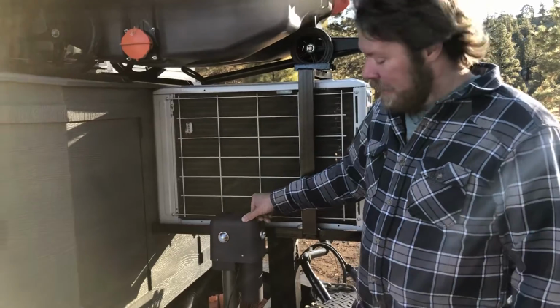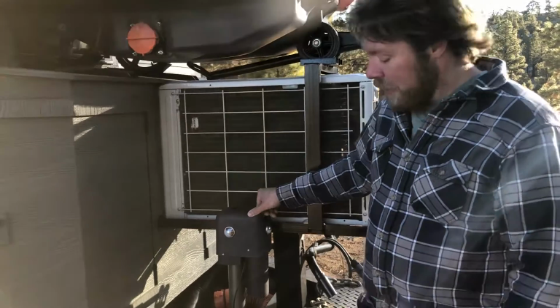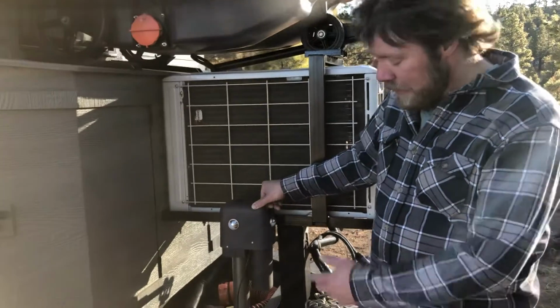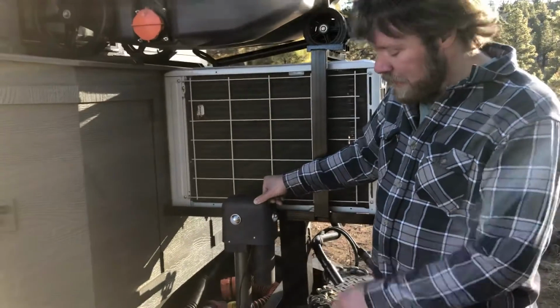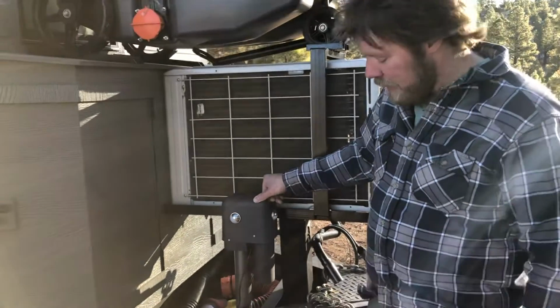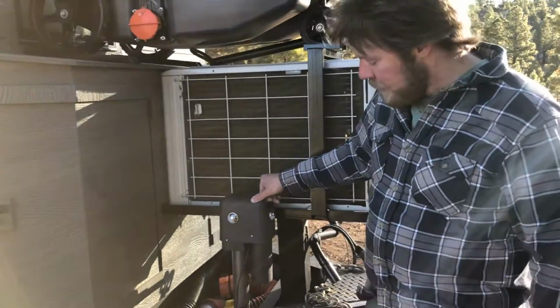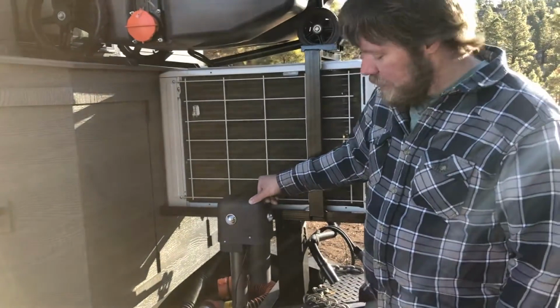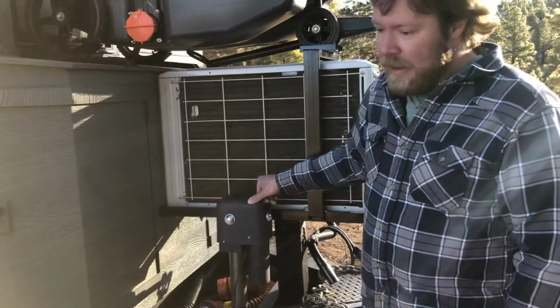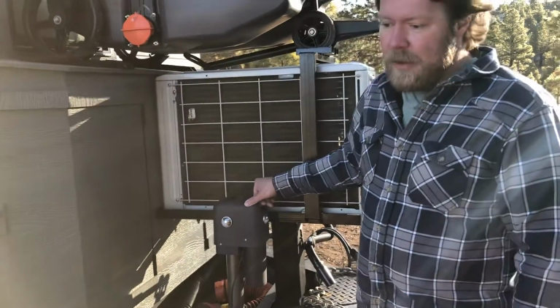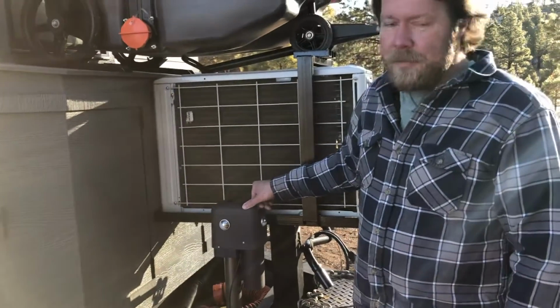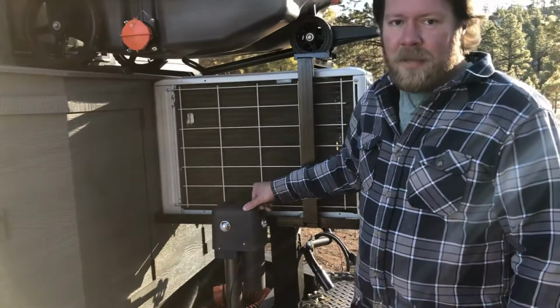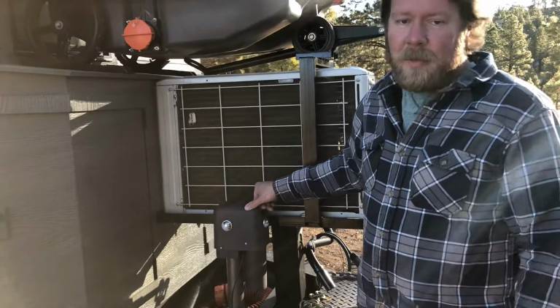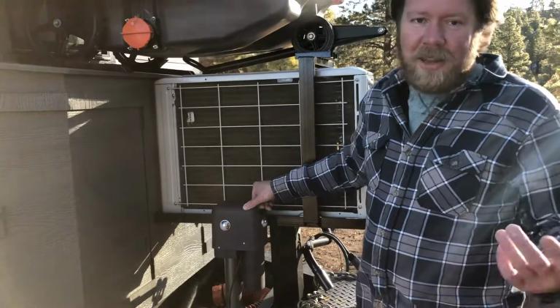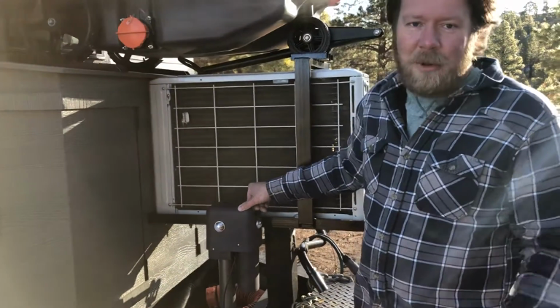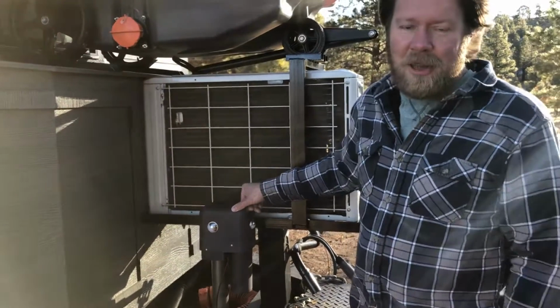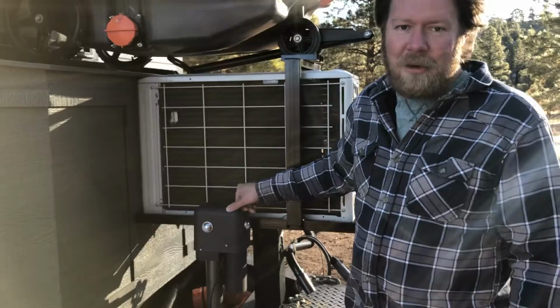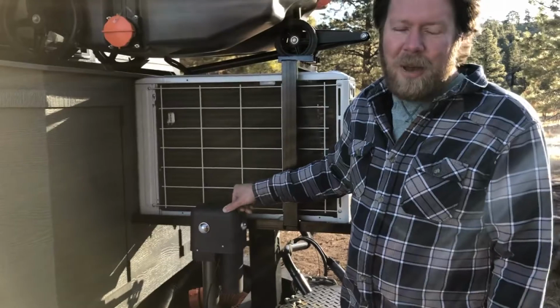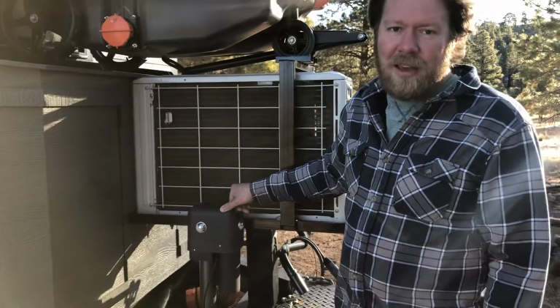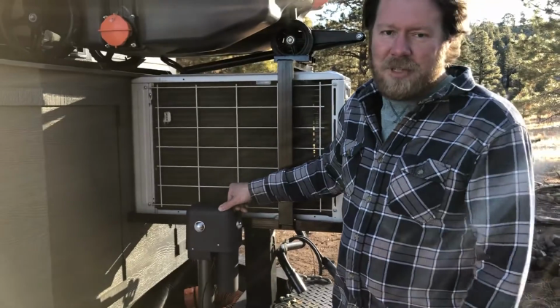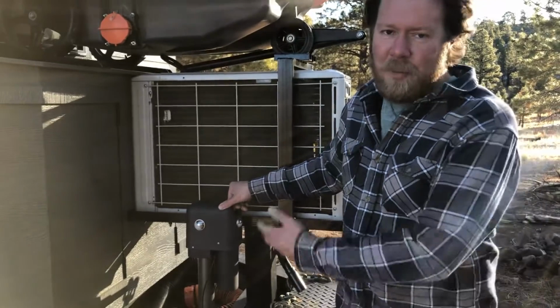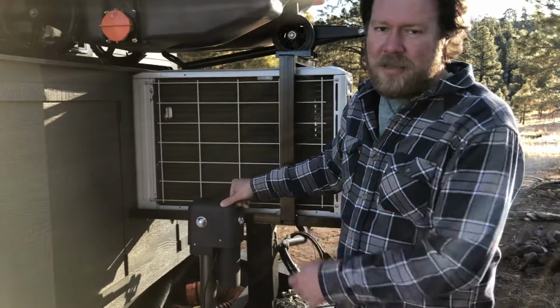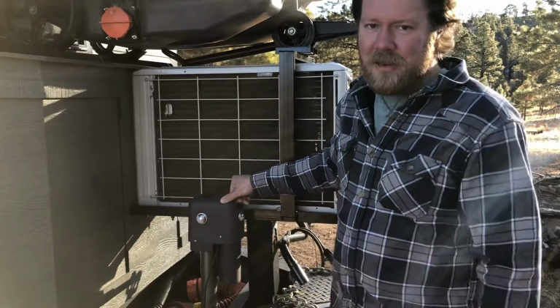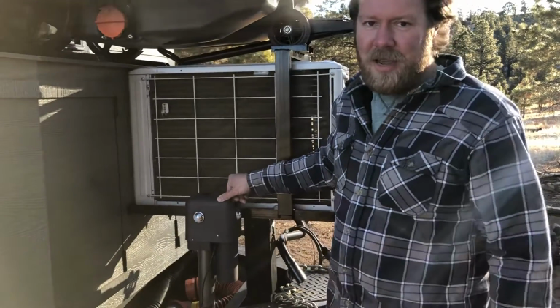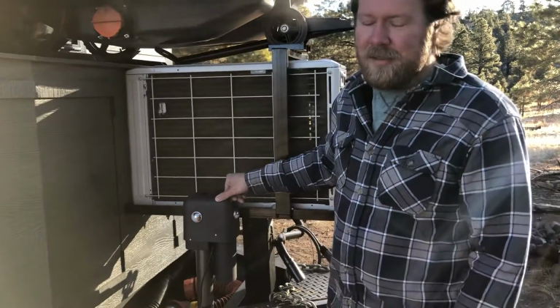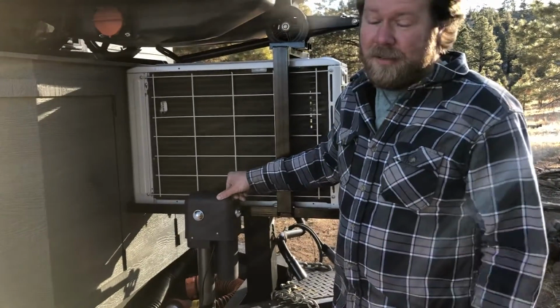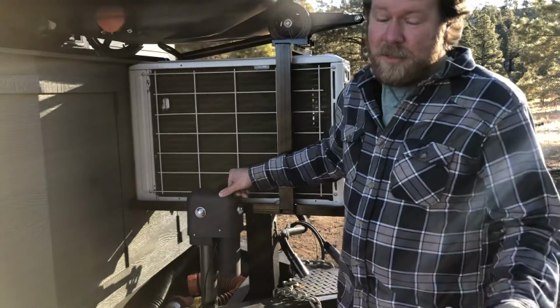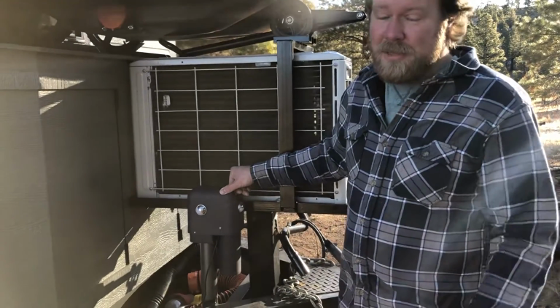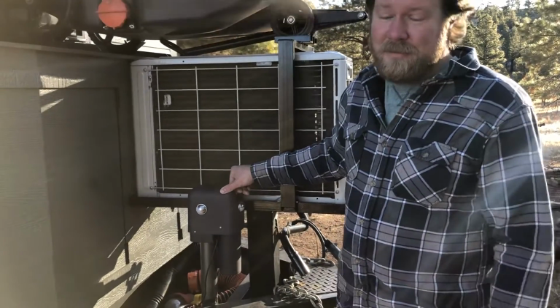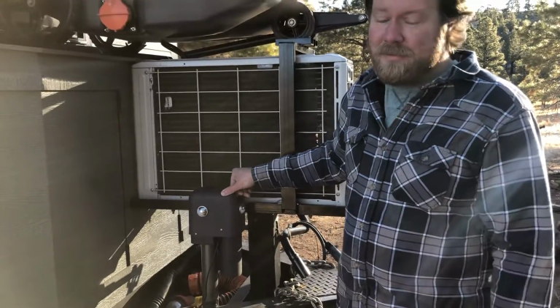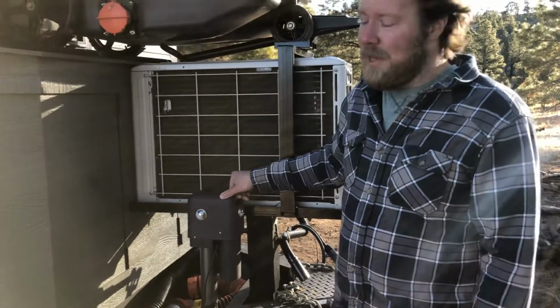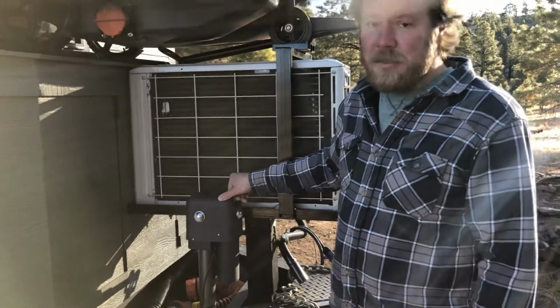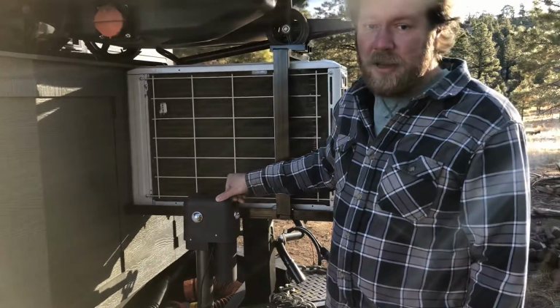So this electric jack makes it really easy. Mary can help me hook it up. I back up, she operates the tongue jack, and we just hitch up and go.